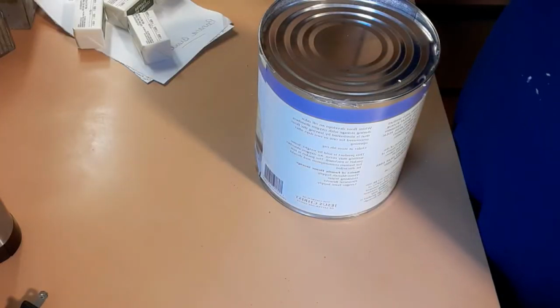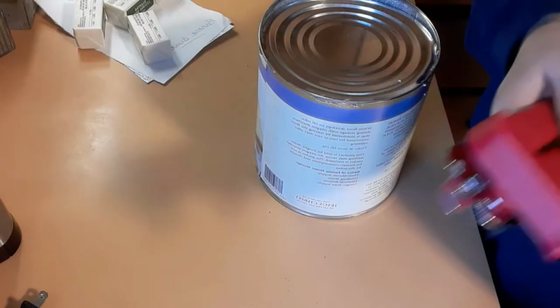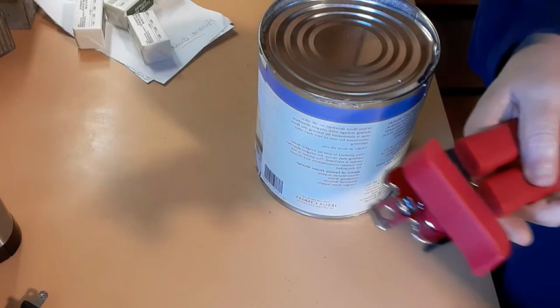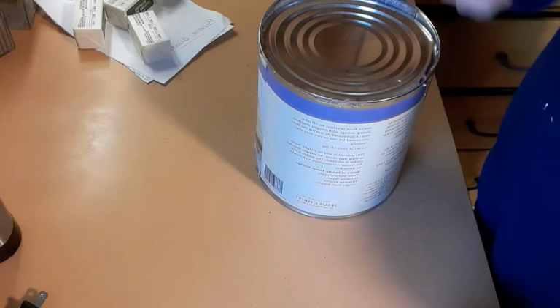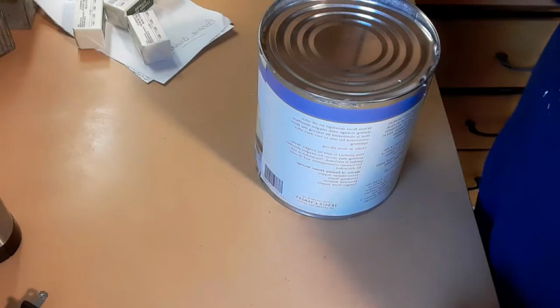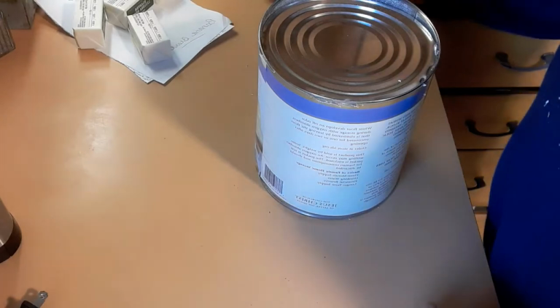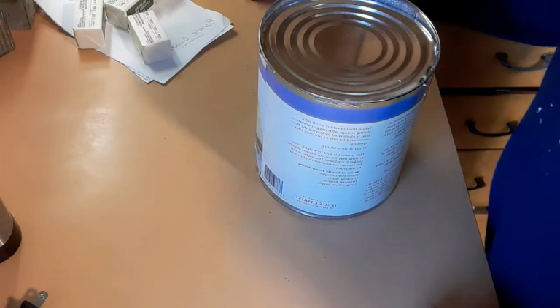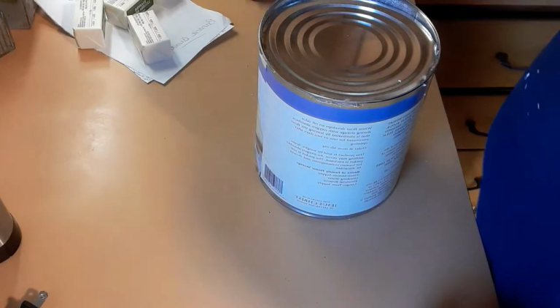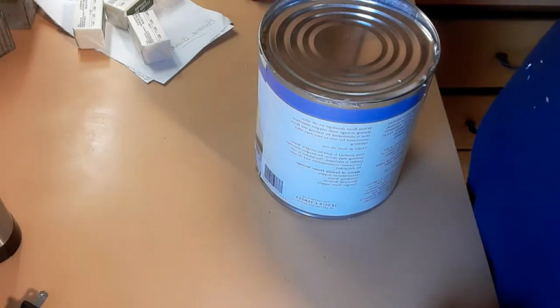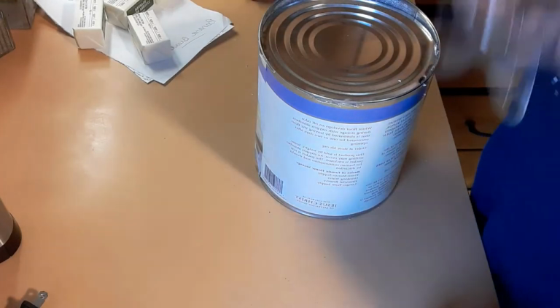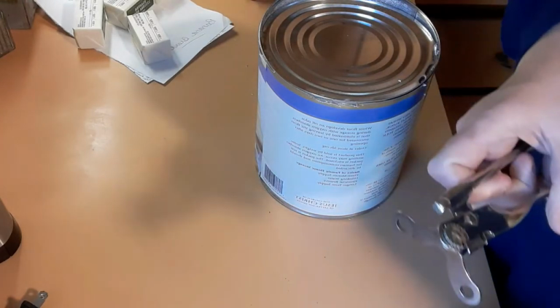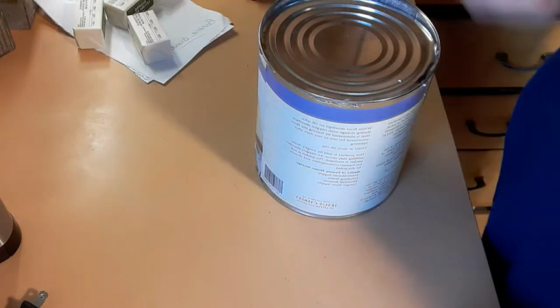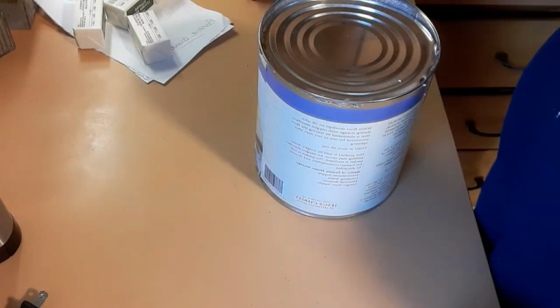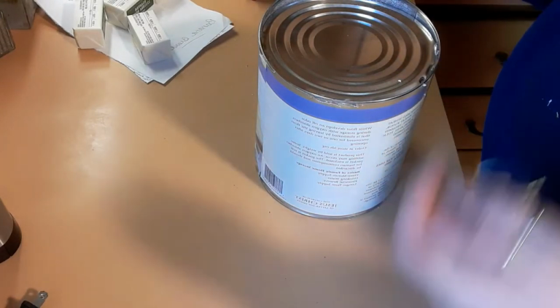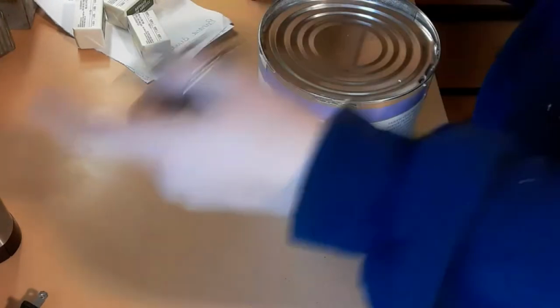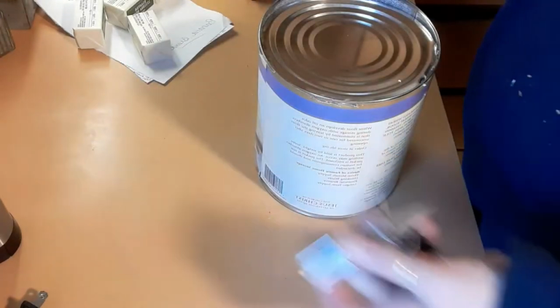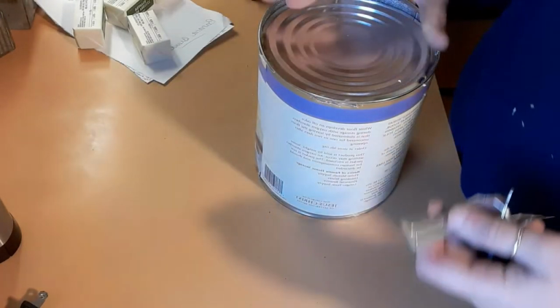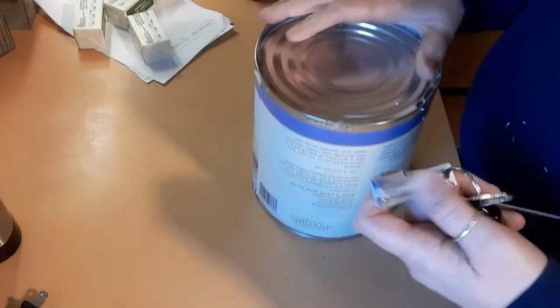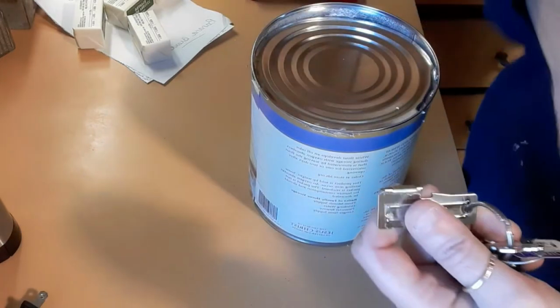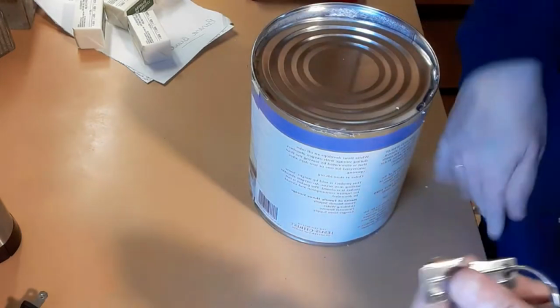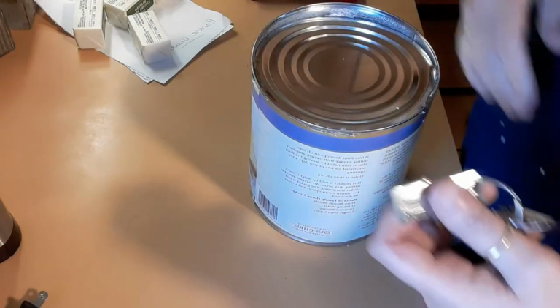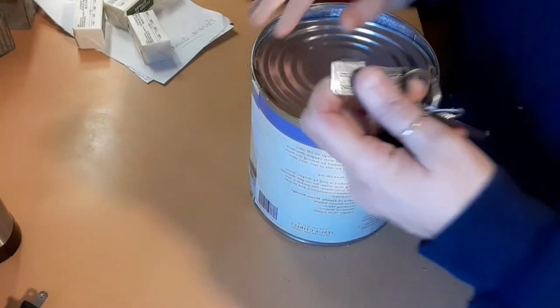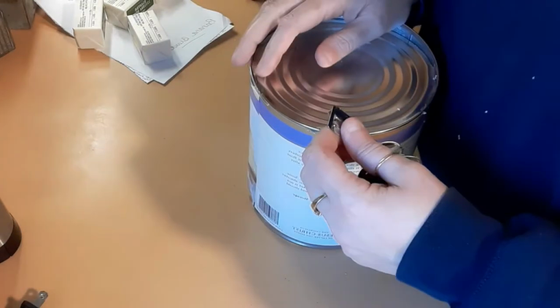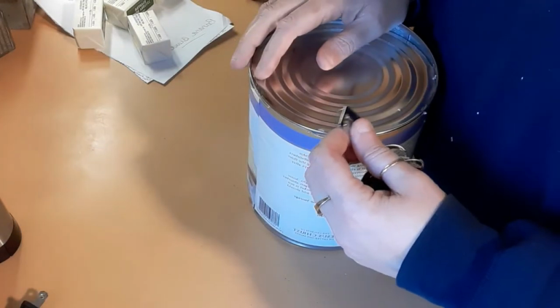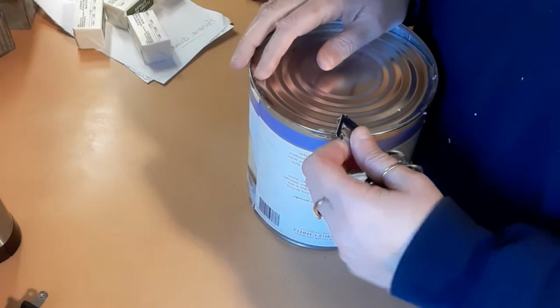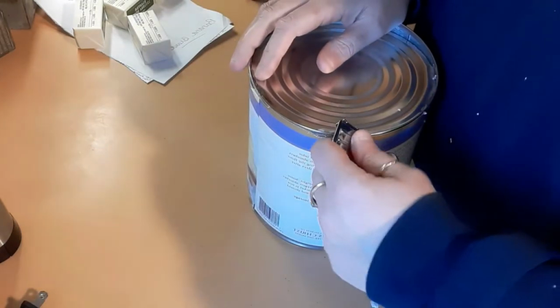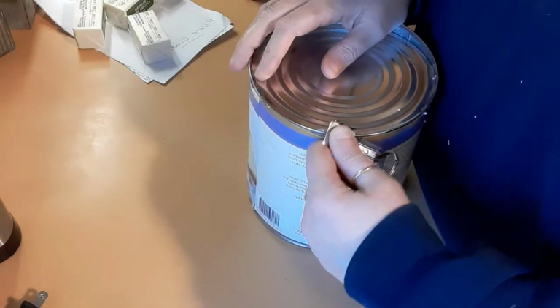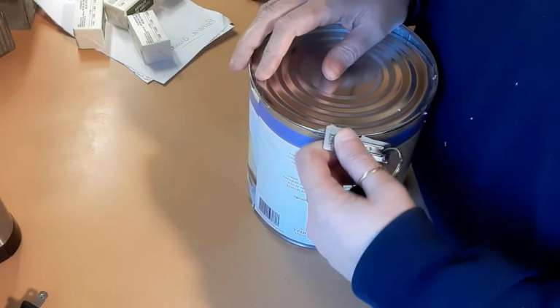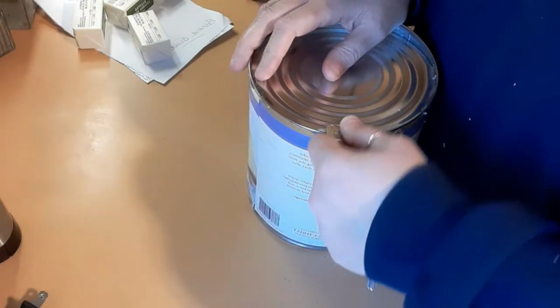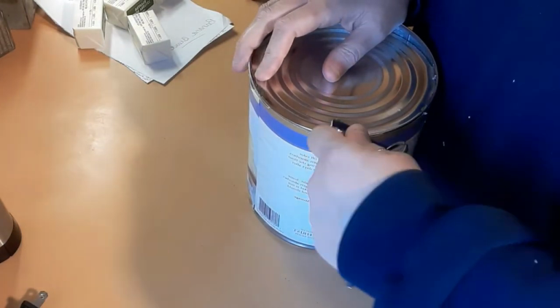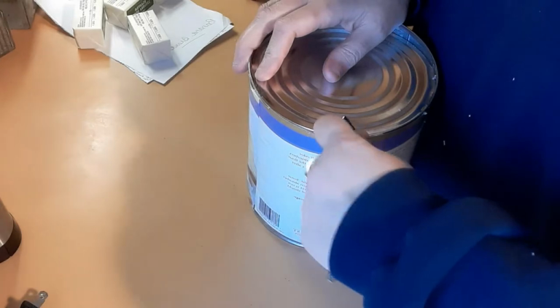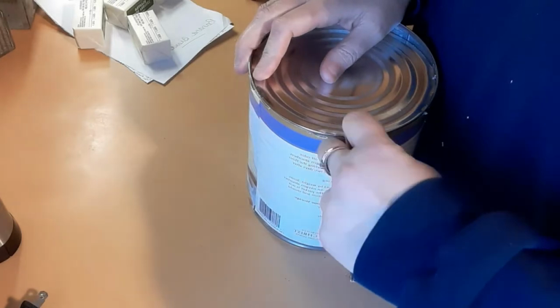This isn't working. It got halfway done. This one's not working. My electric can opener is not working, so I pulled out my little one here. I've never used it before, so we're going to try it.